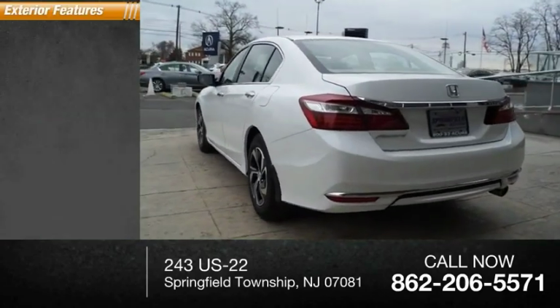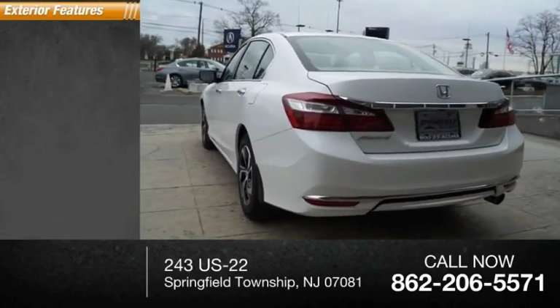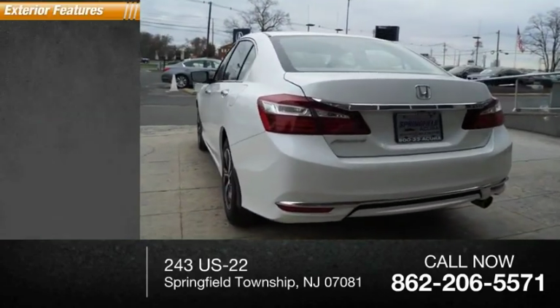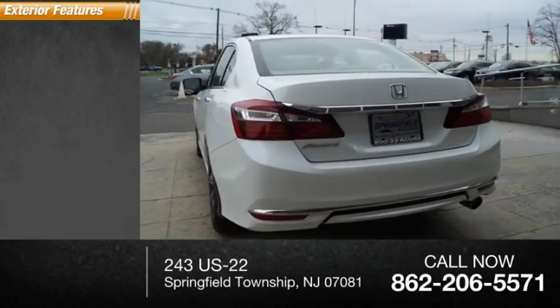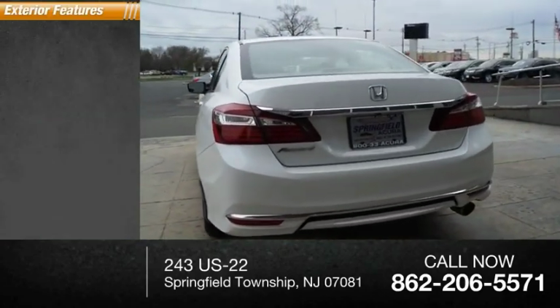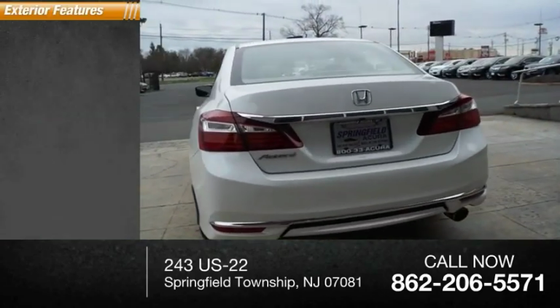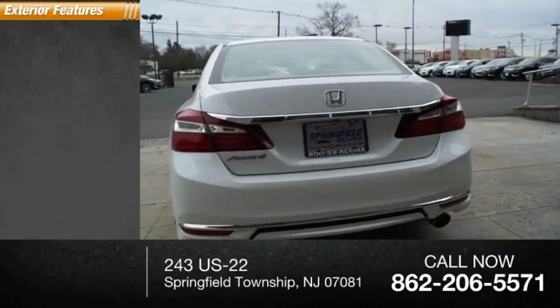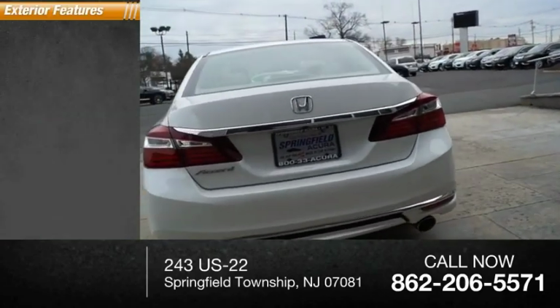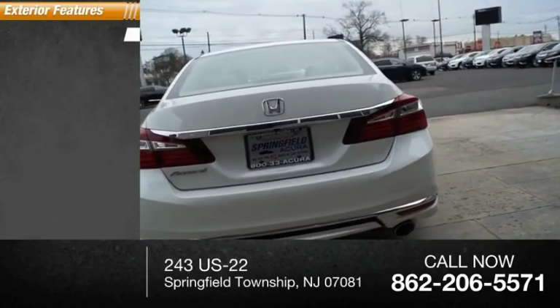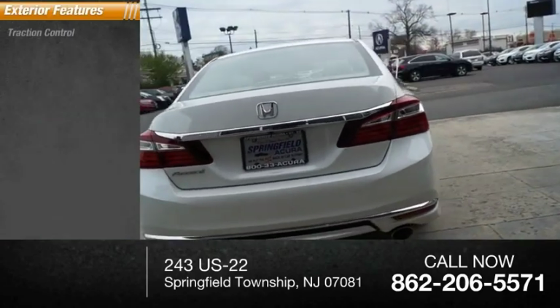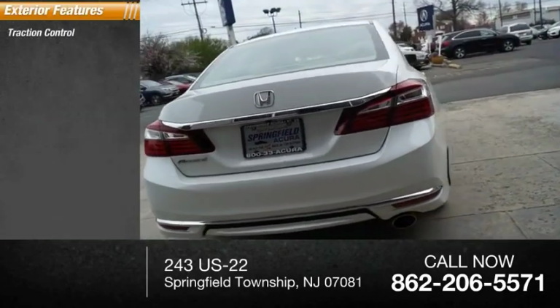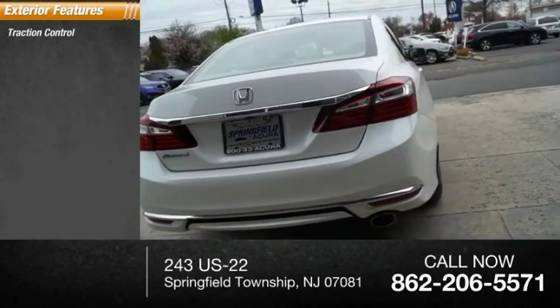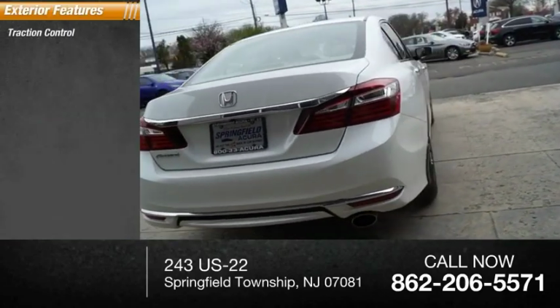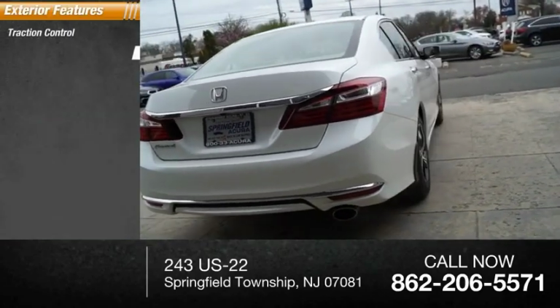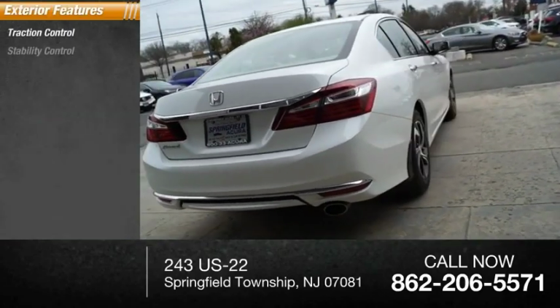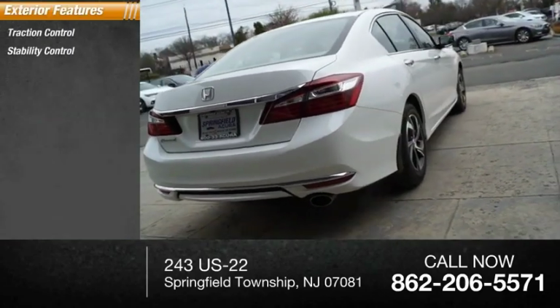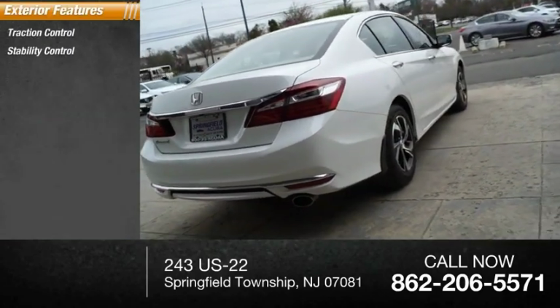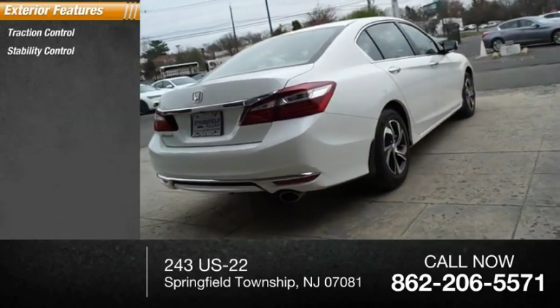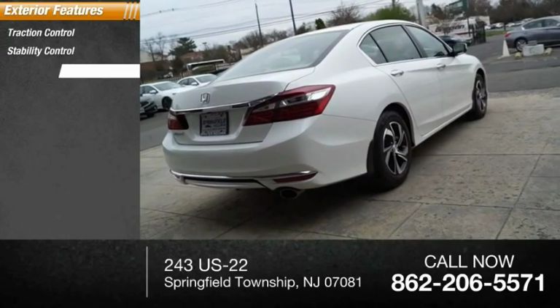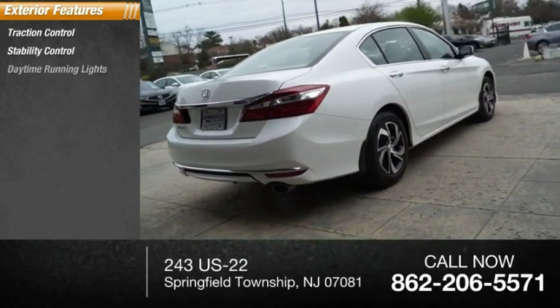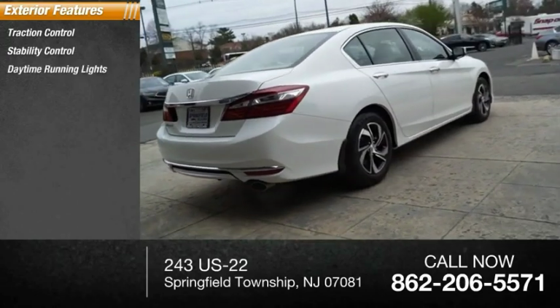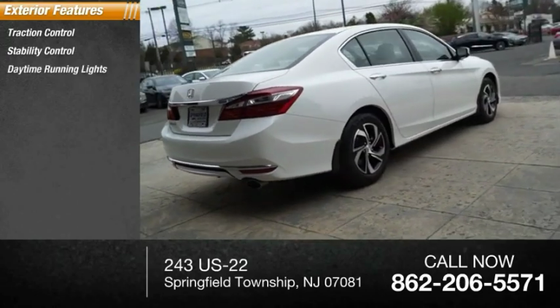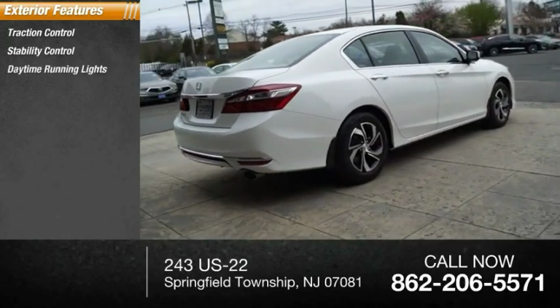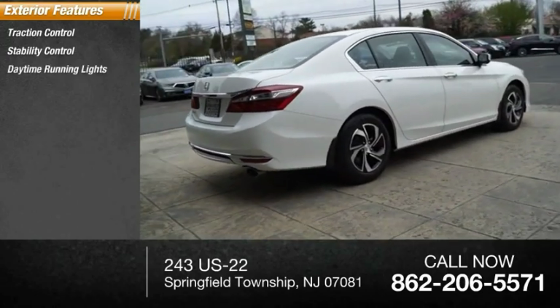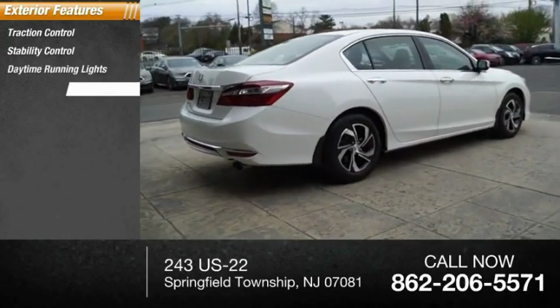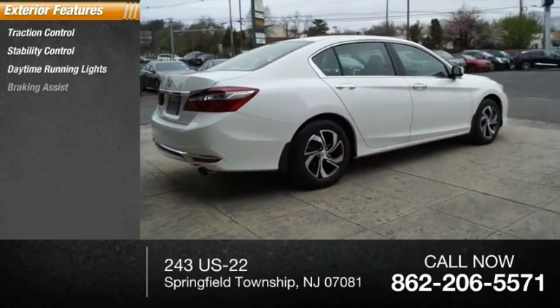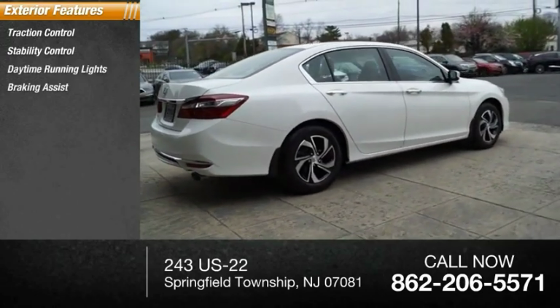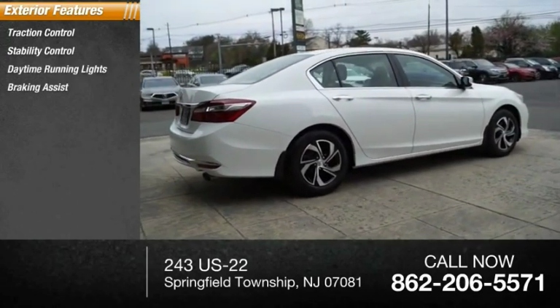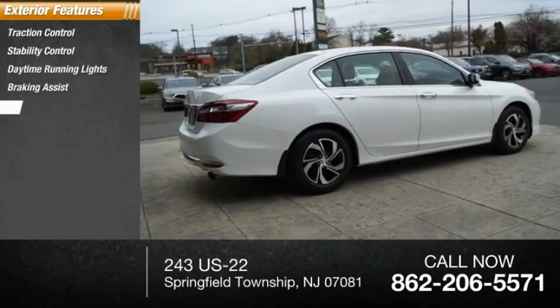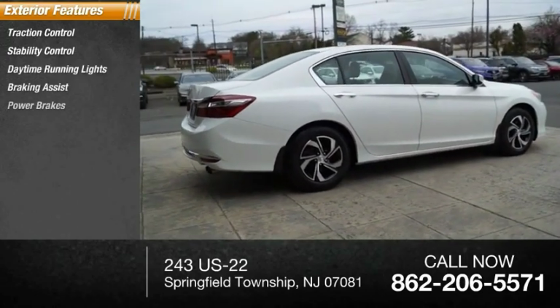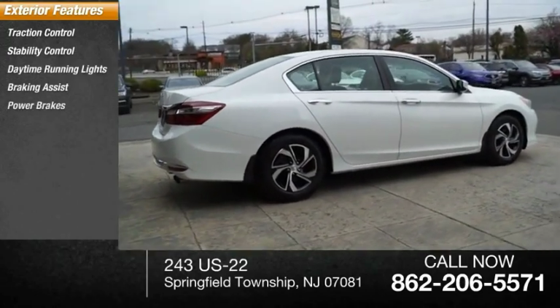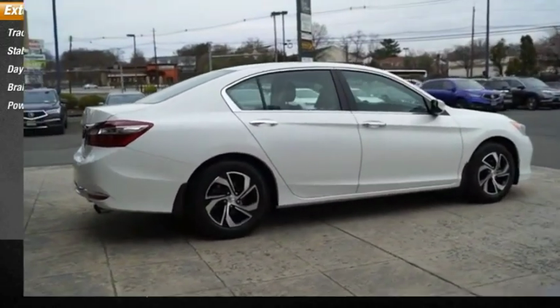Here are some of this vehicle's great options: traction control, stability control, daytime running lights, braking assist, power brakes.